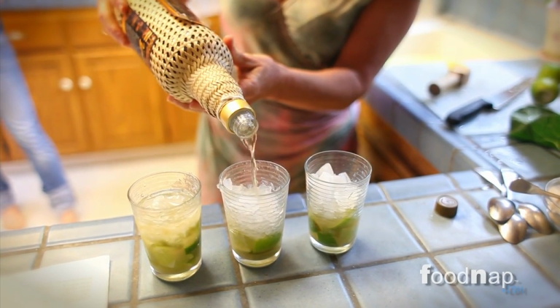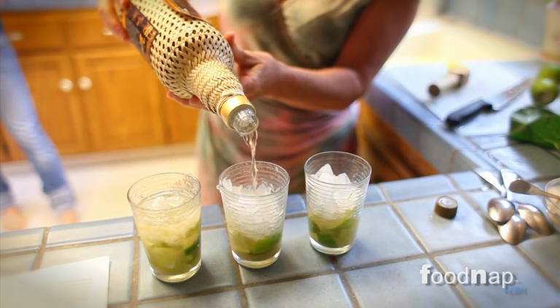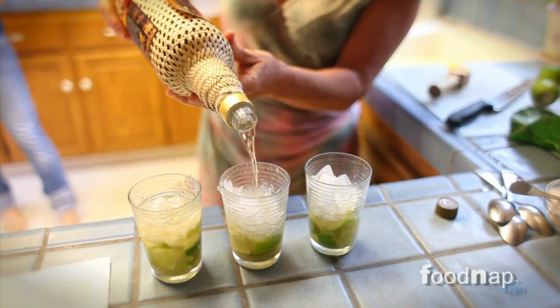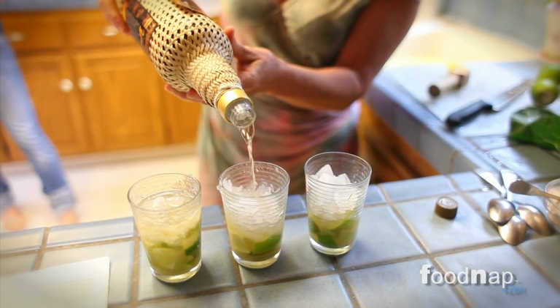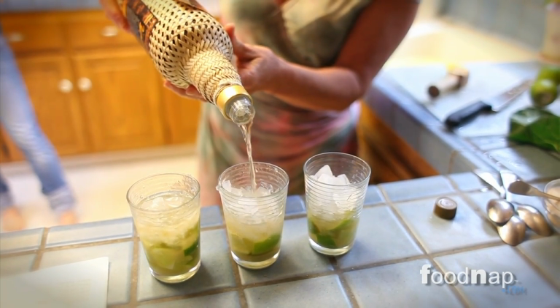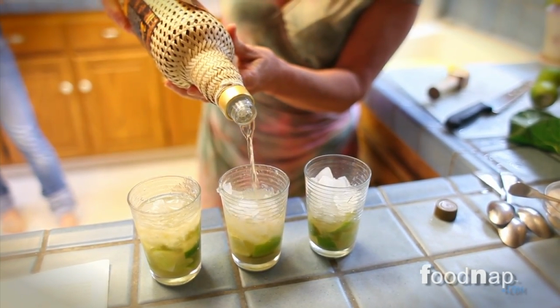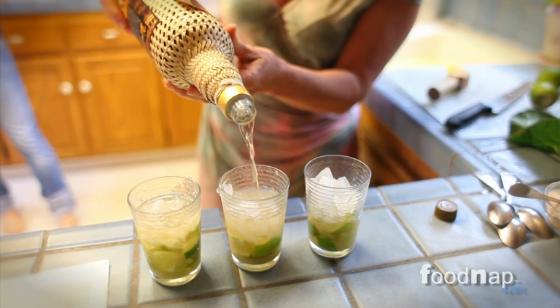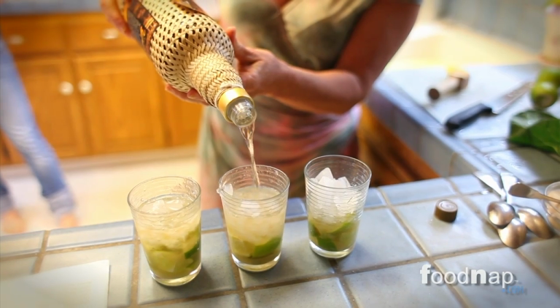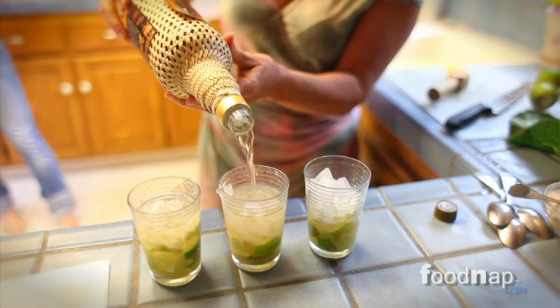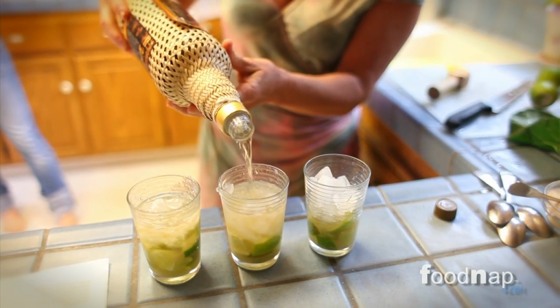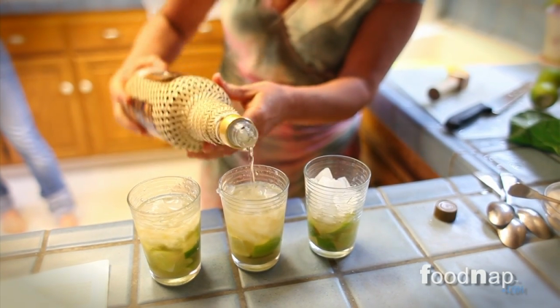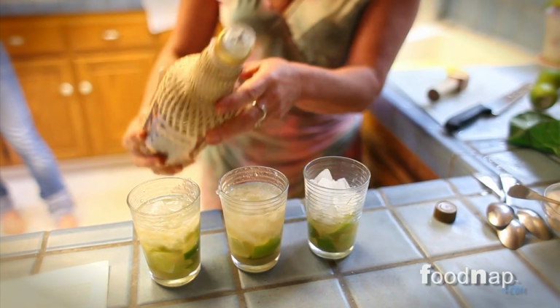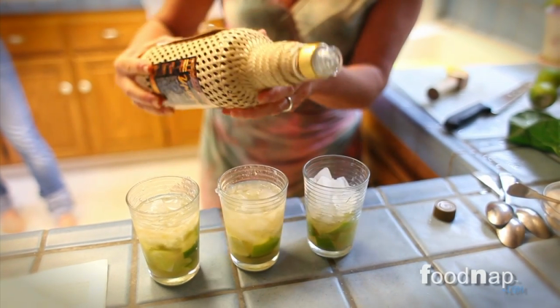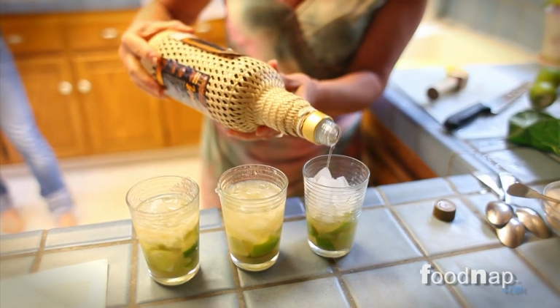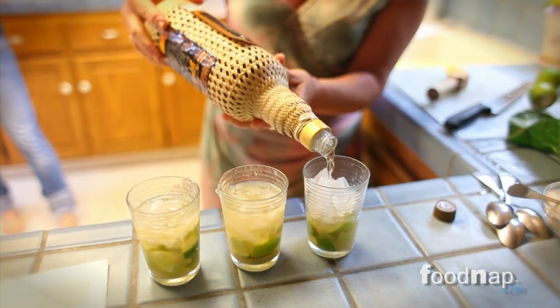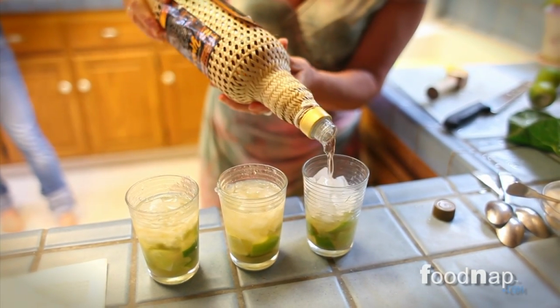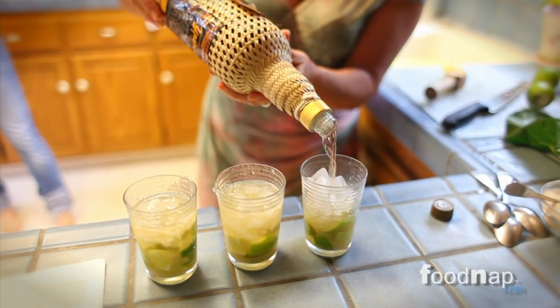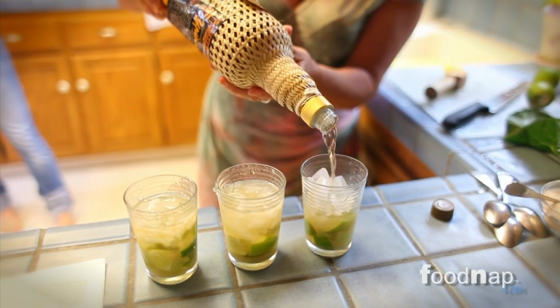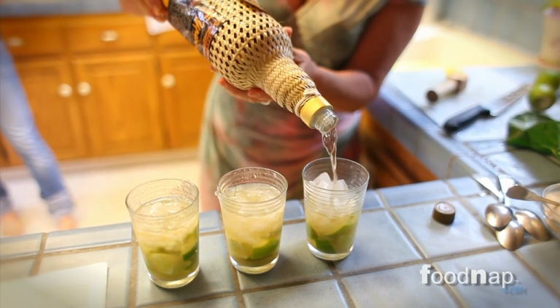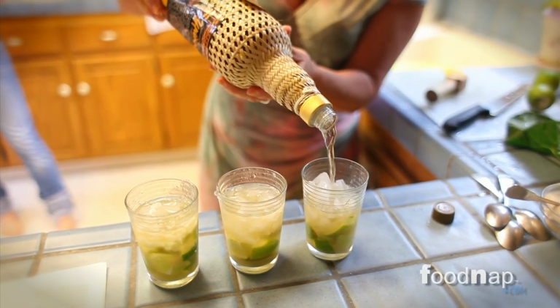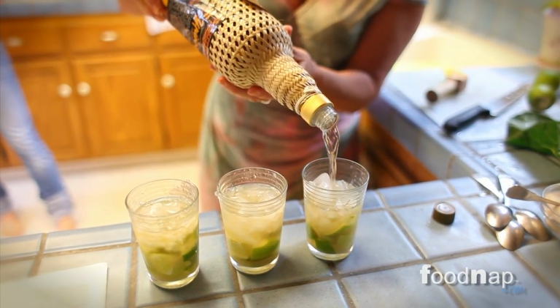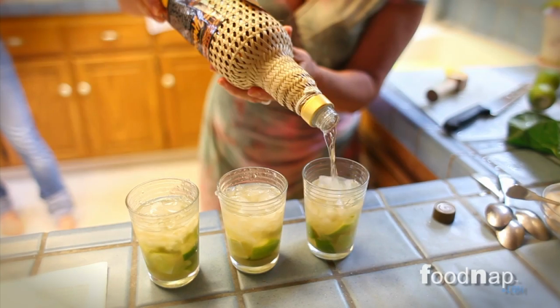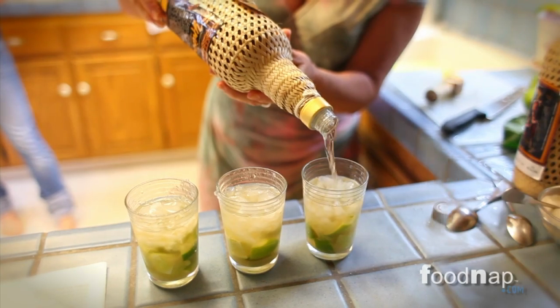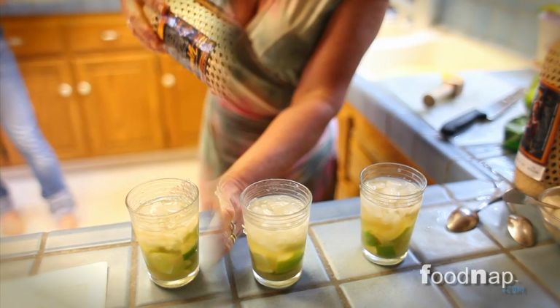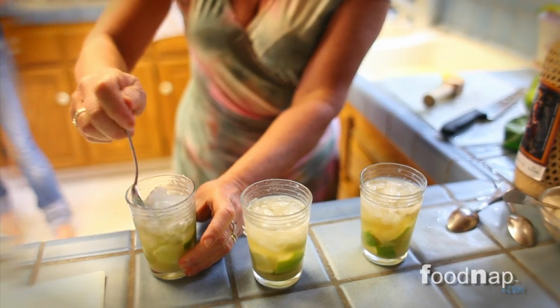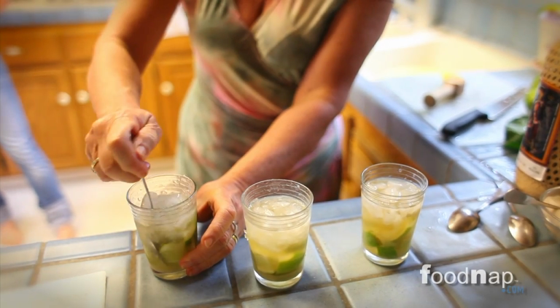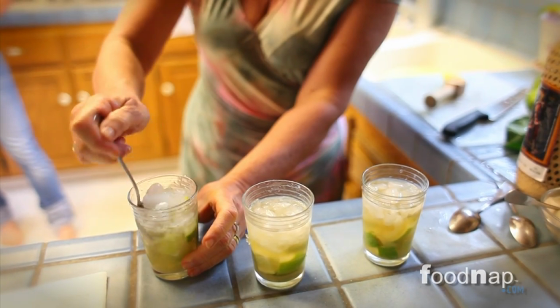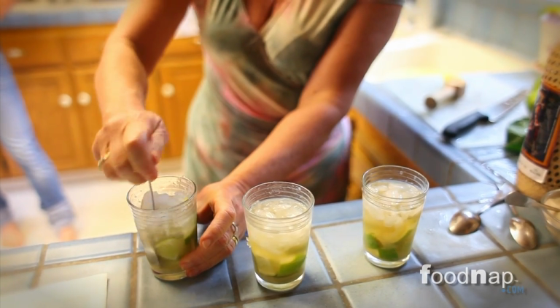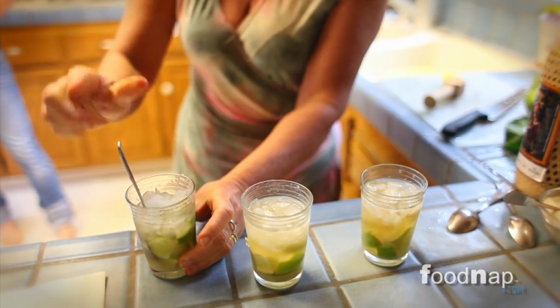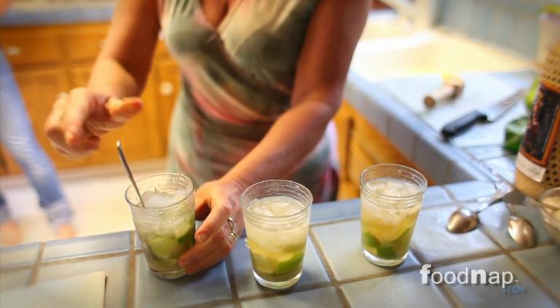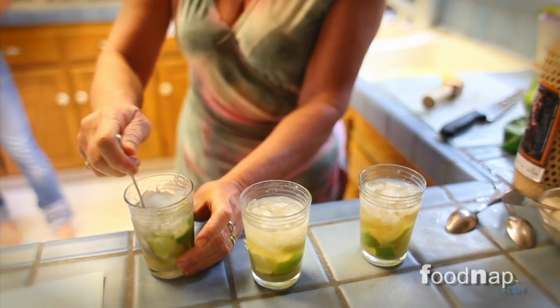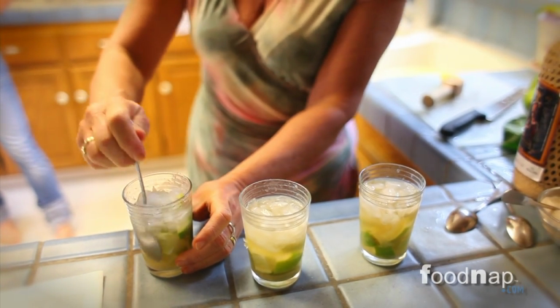Cachaça, if you don't know, is a rum made out of cane sugar. Mix it well and you are ready to impress.